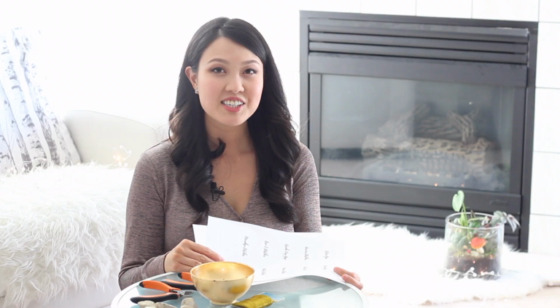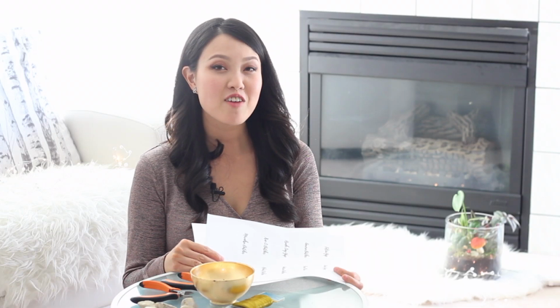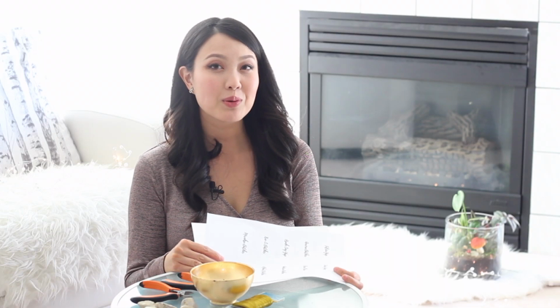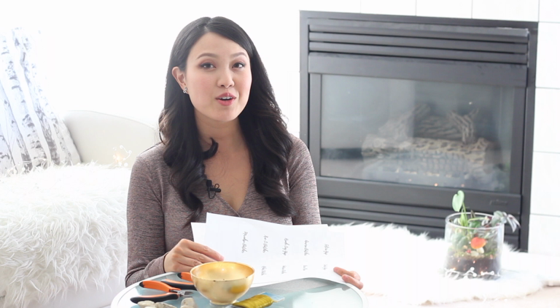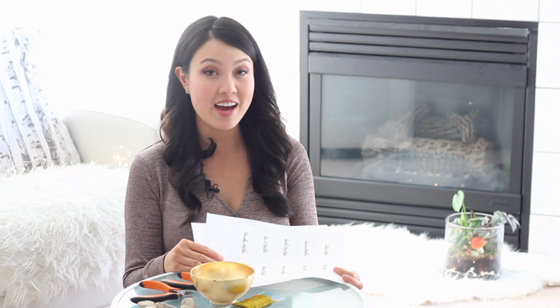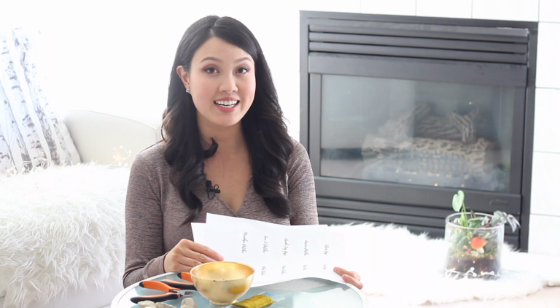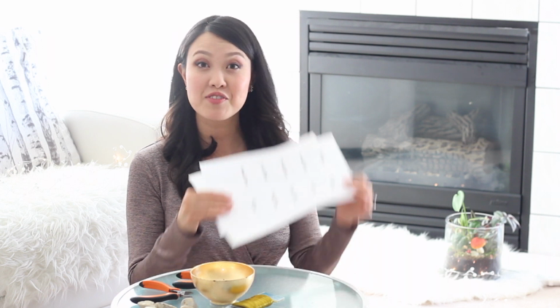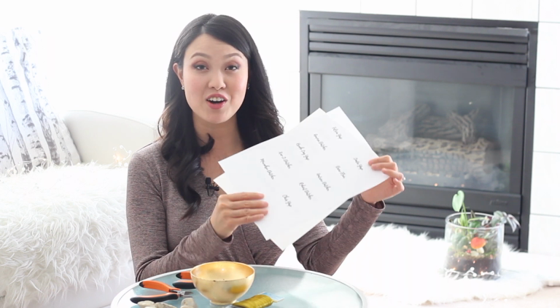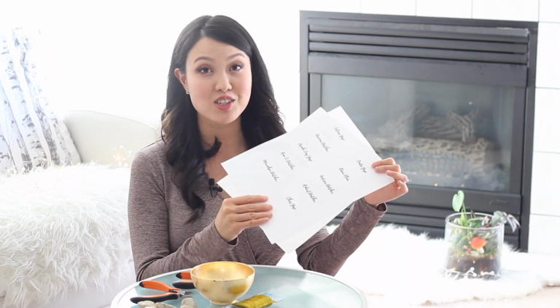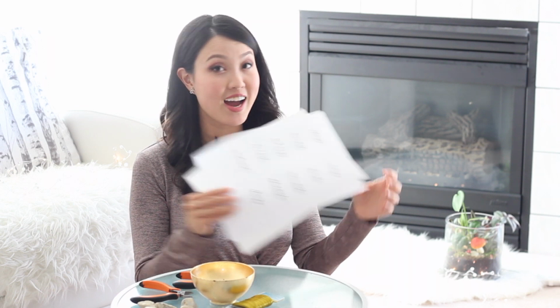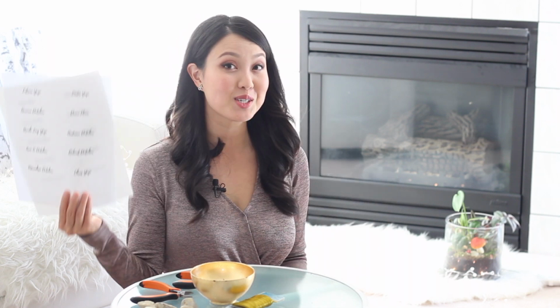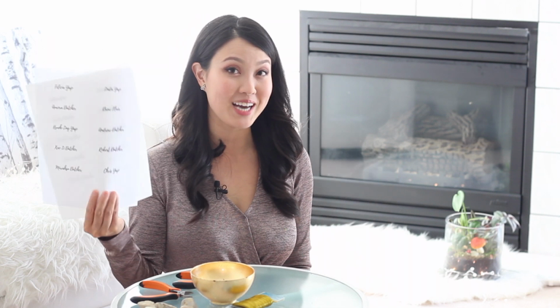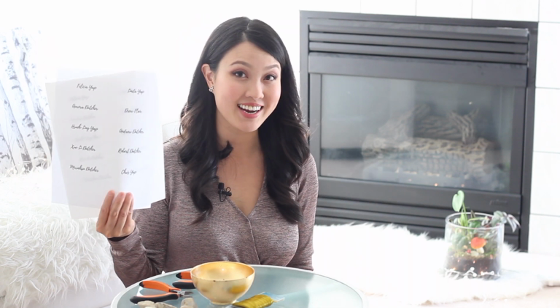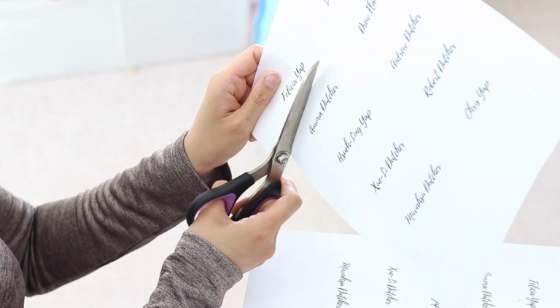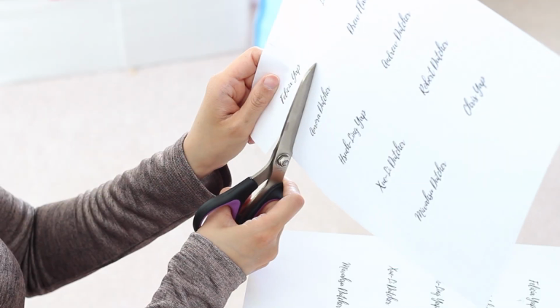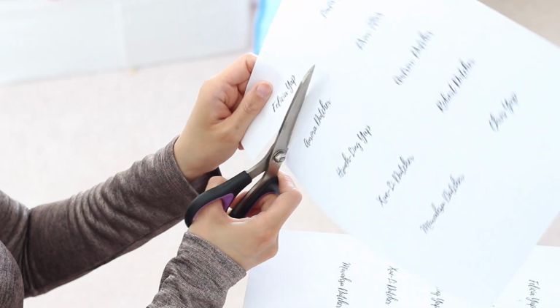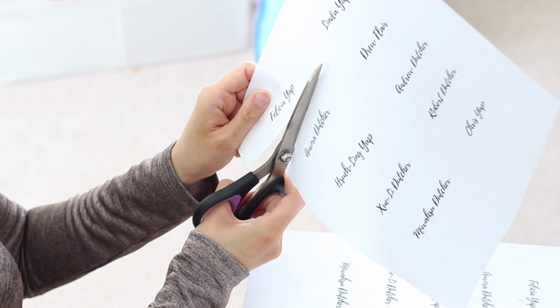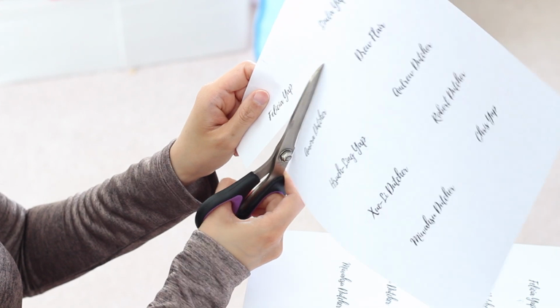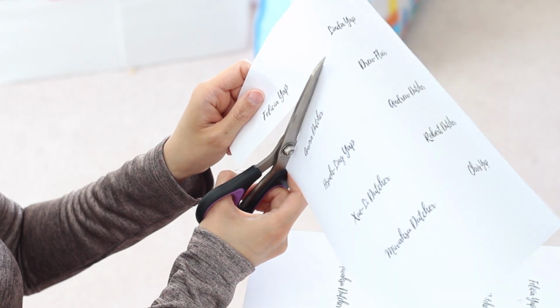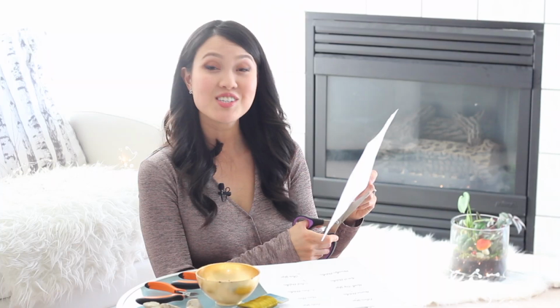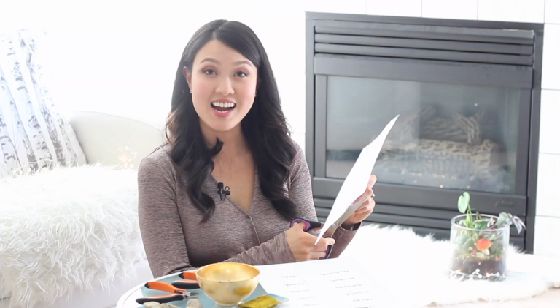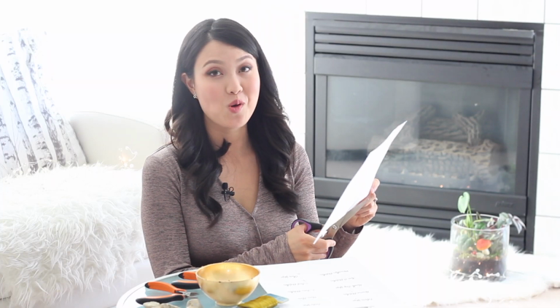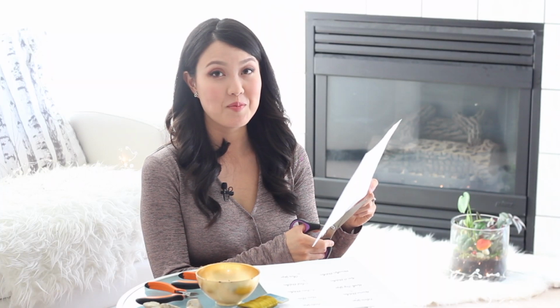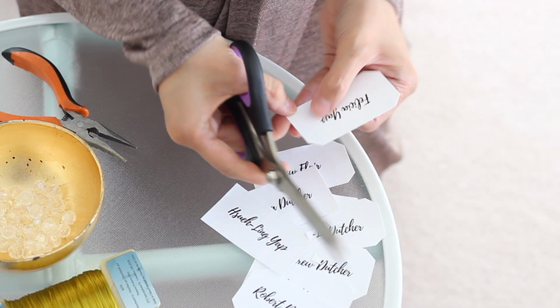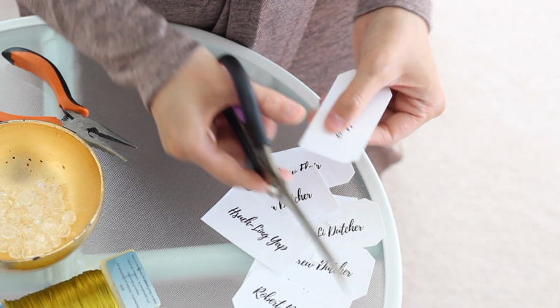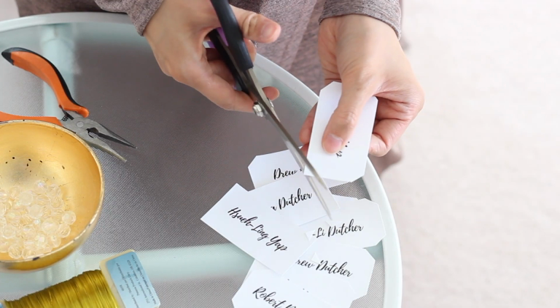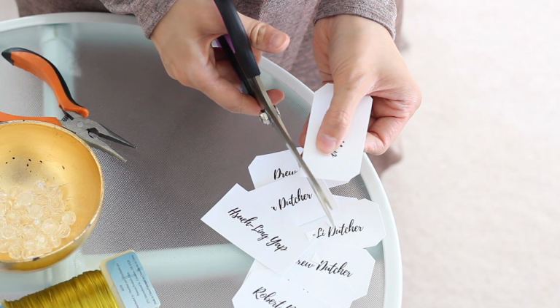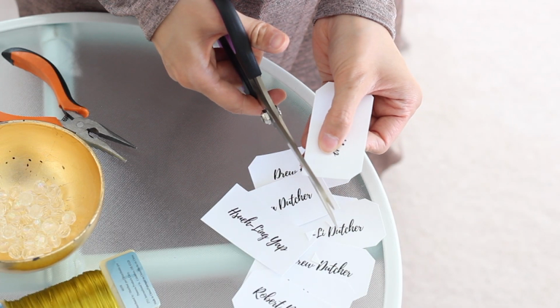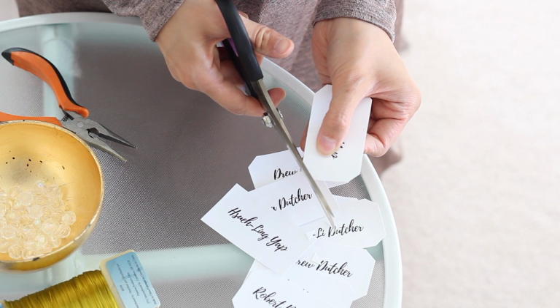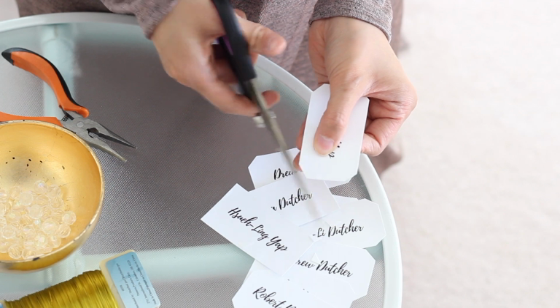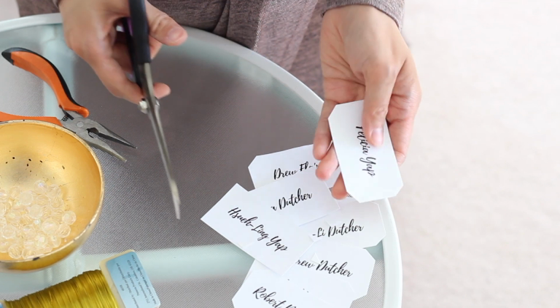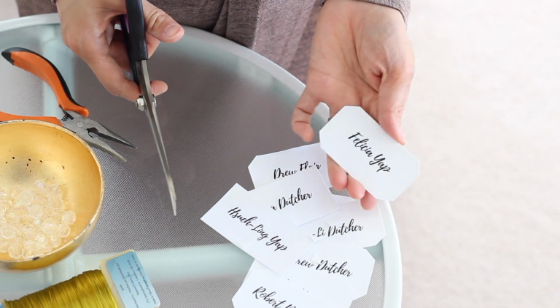Start off by printing or handwriting names of guests on cardstock. I chose to print out mine. Cut the place cards to the size you want them. I'm doing an extra step and snipping off the corners for an elegant look.